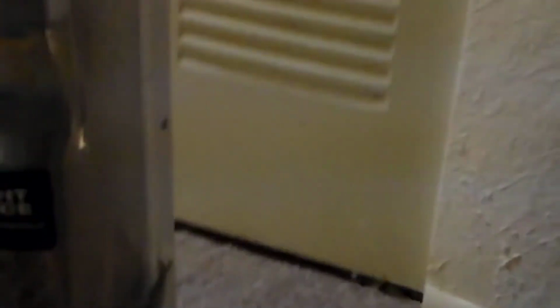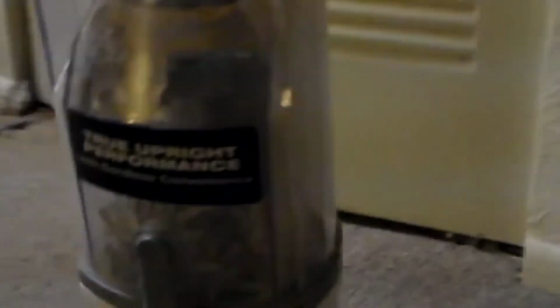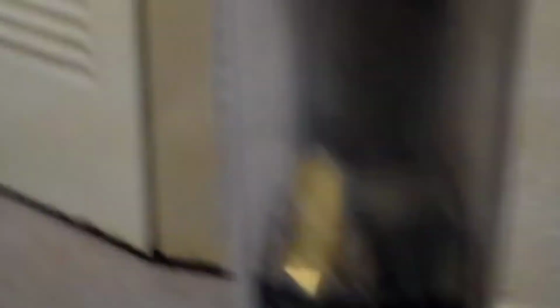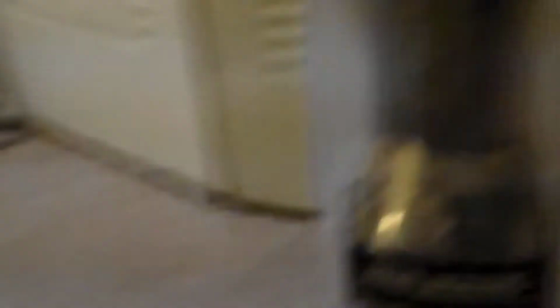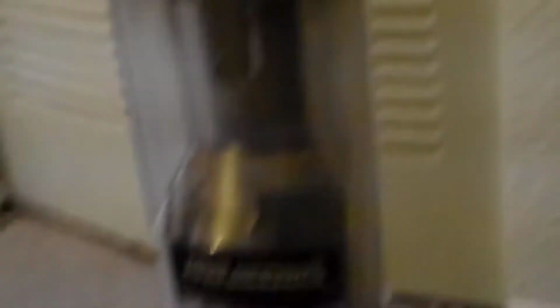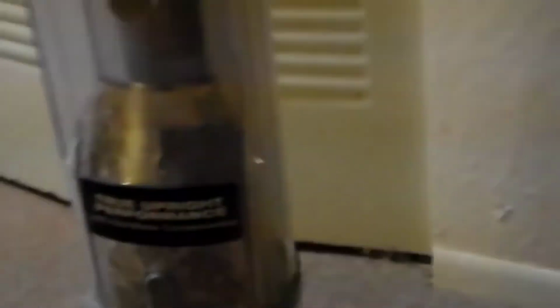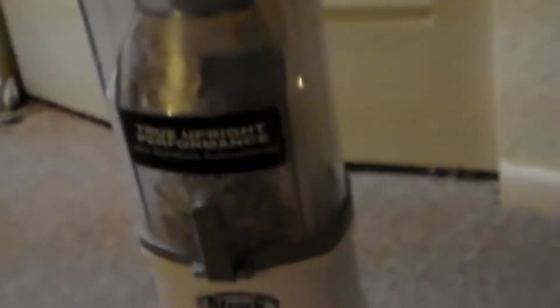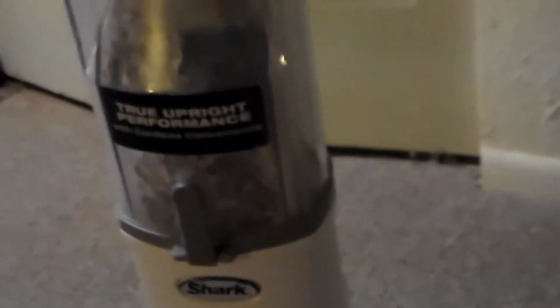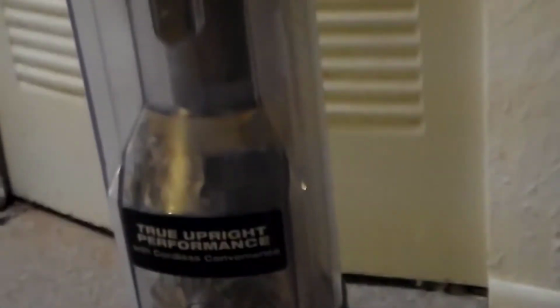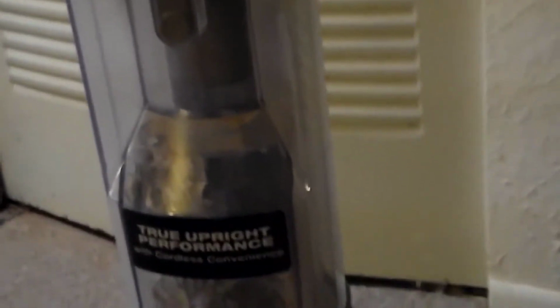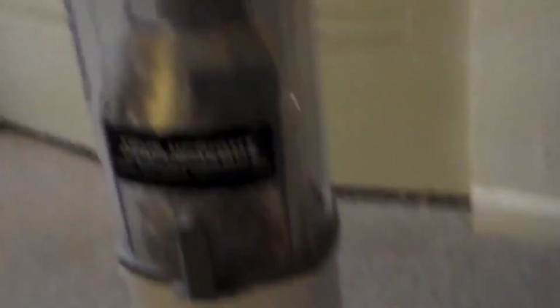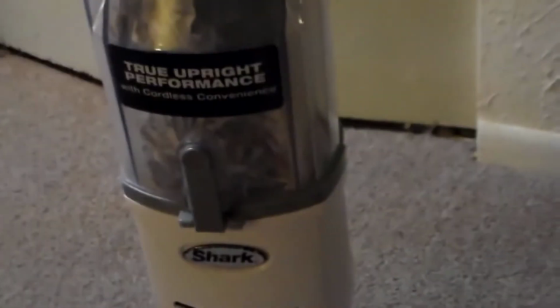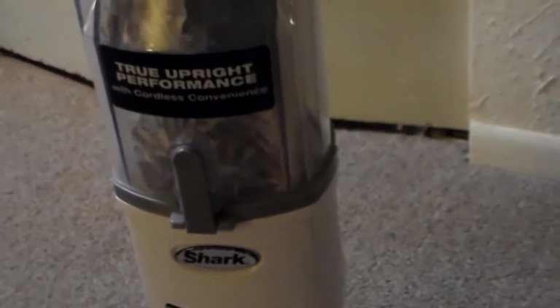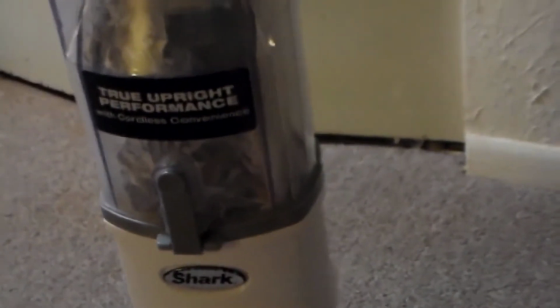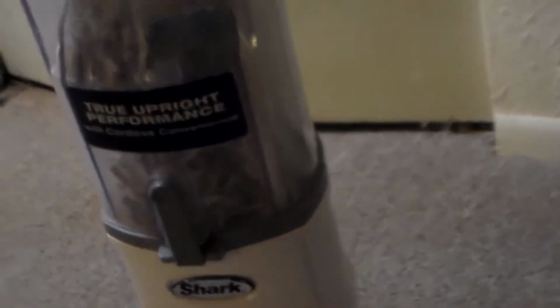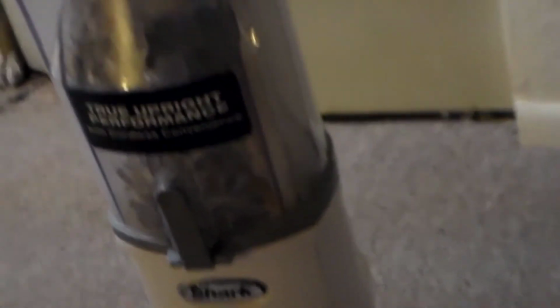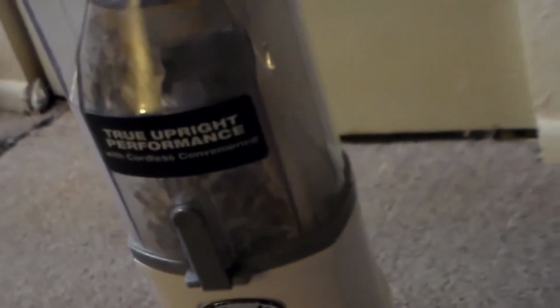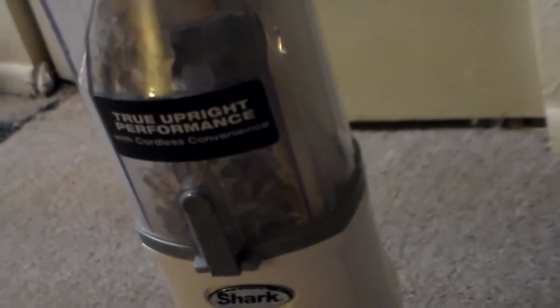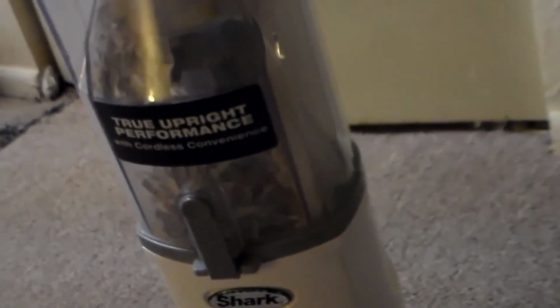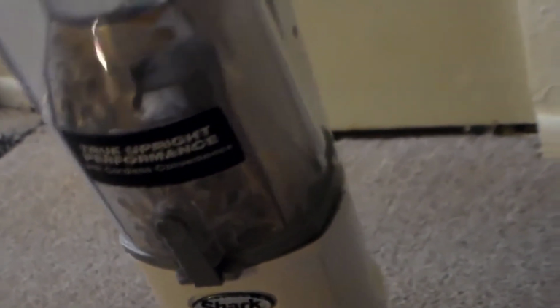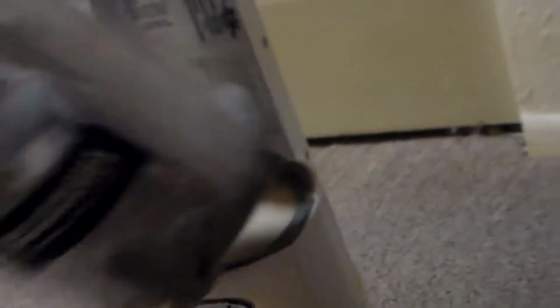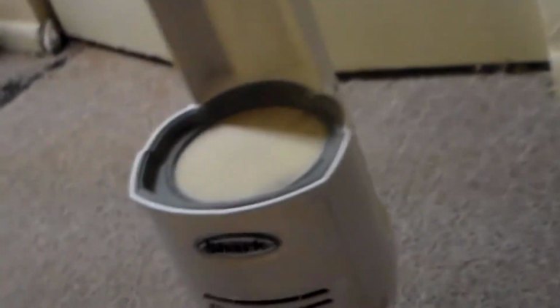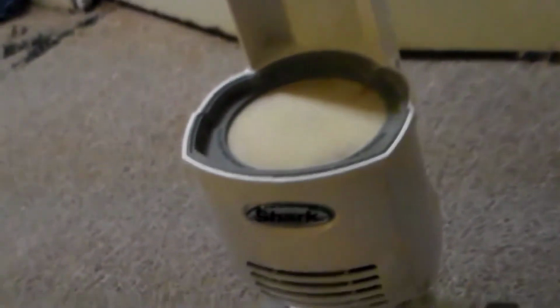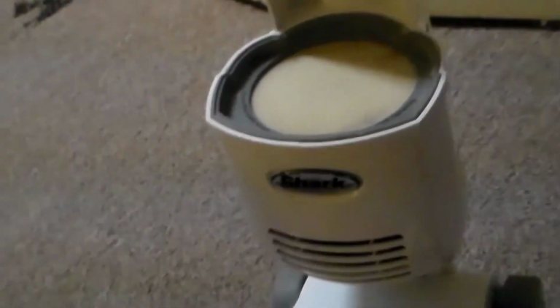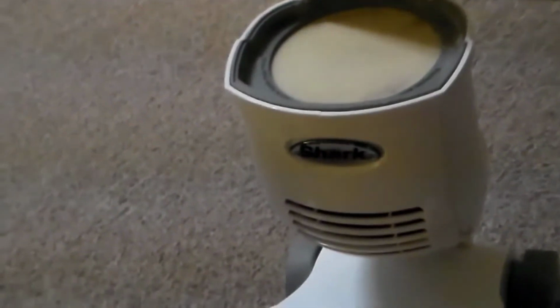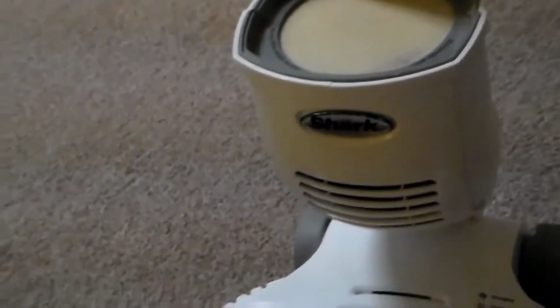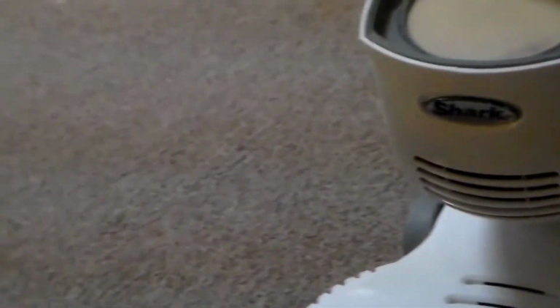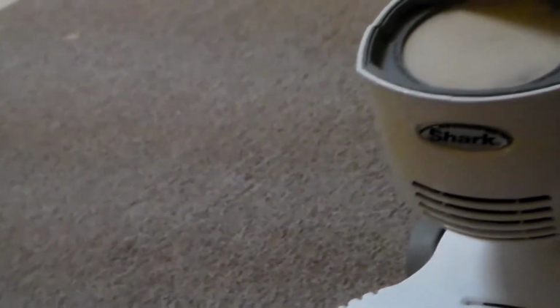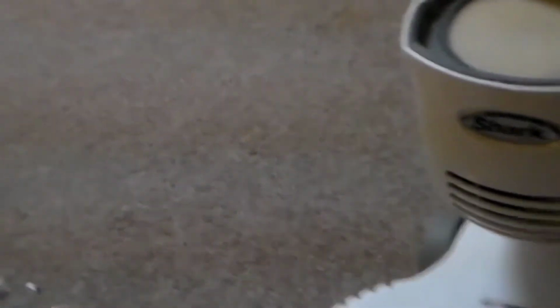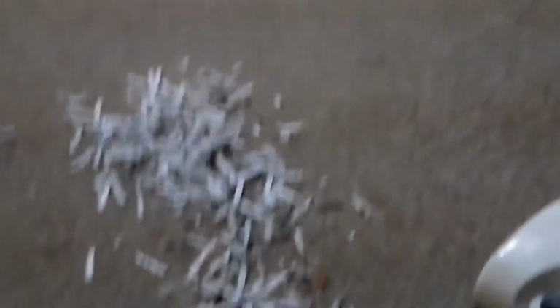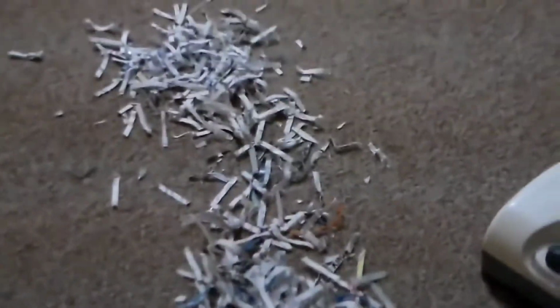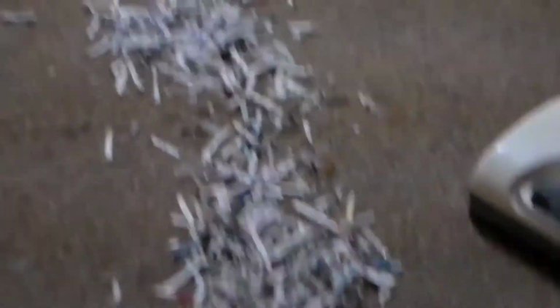The Shark Navigator Freestyle is one of the best stick vacuums for precision and power, and is a good choice if you're looking to completely replace your full-size vacuum. That said, it's bulky compared to other vacuums and lacks convenient features like a removable hand vac and extra attachments found in other higher-ranked models.